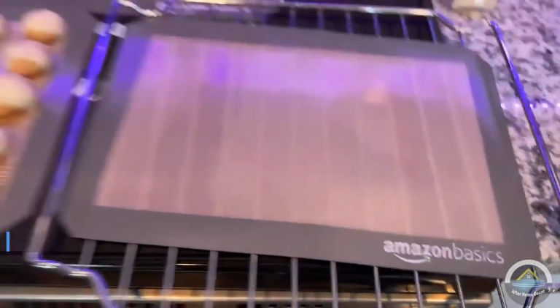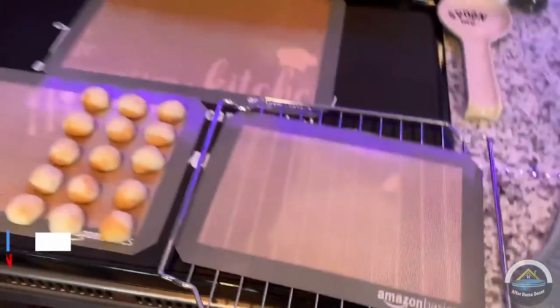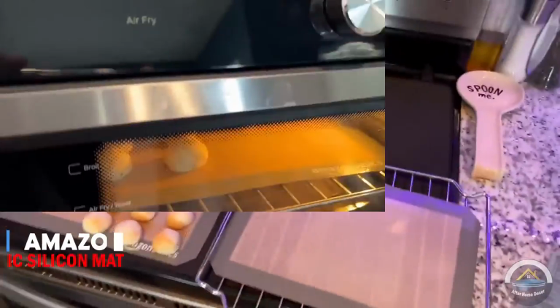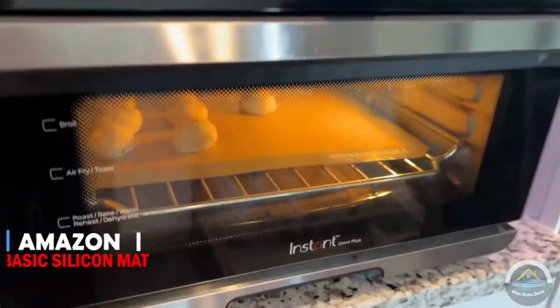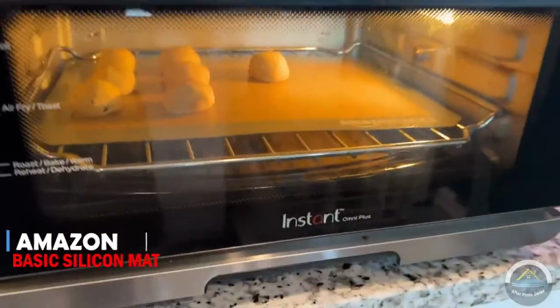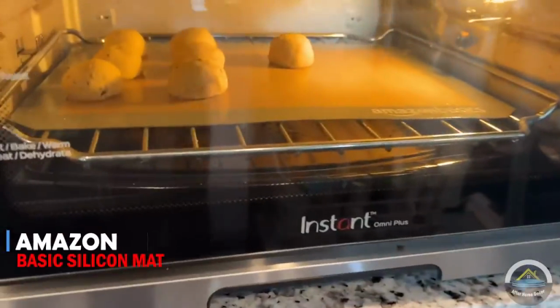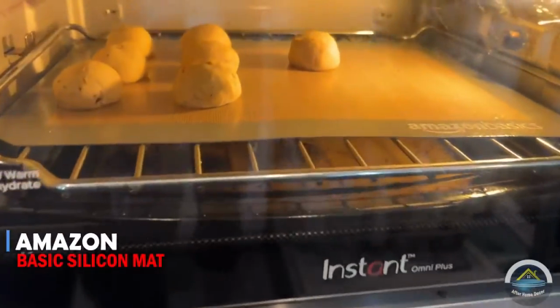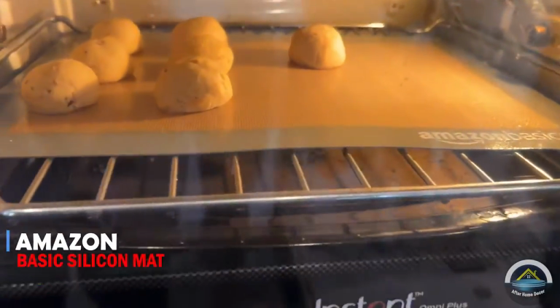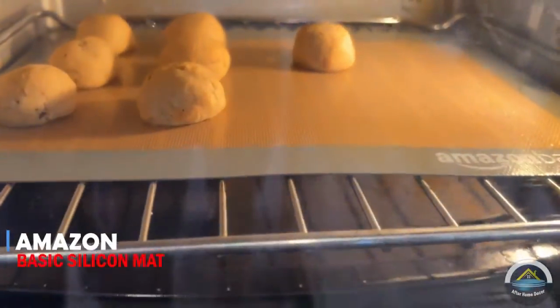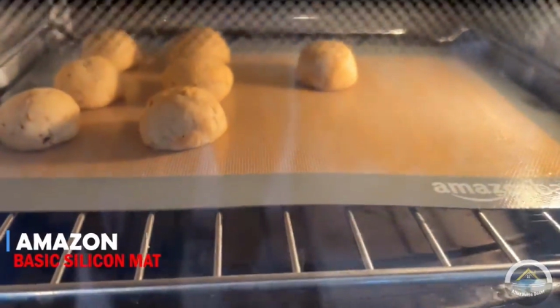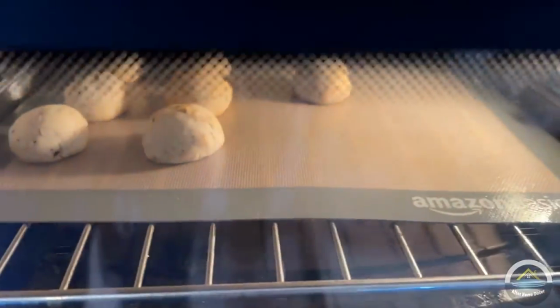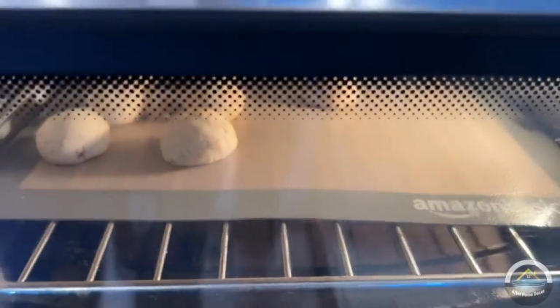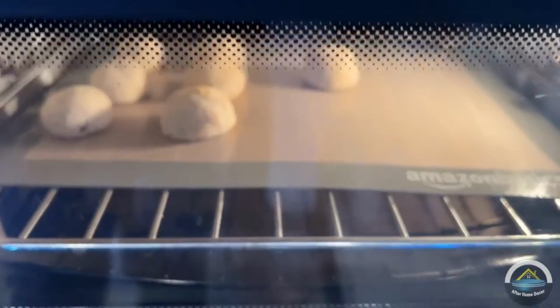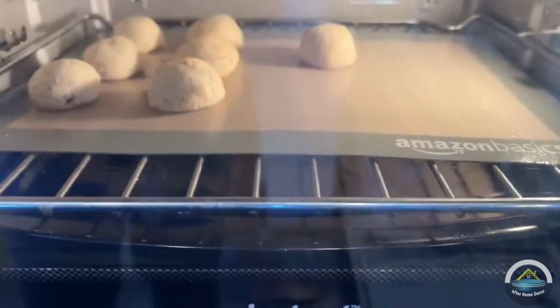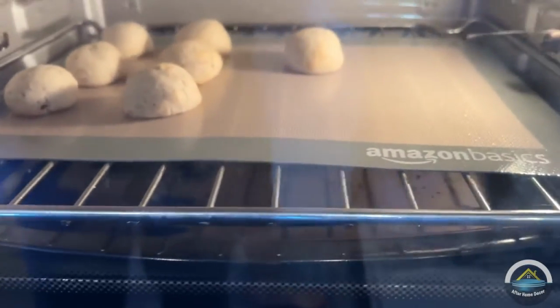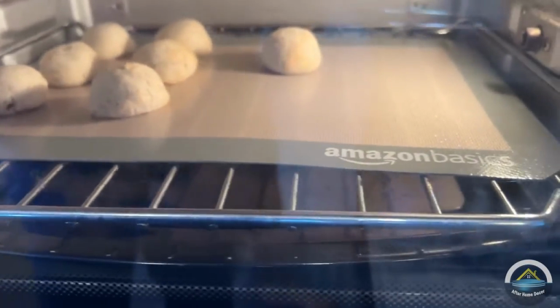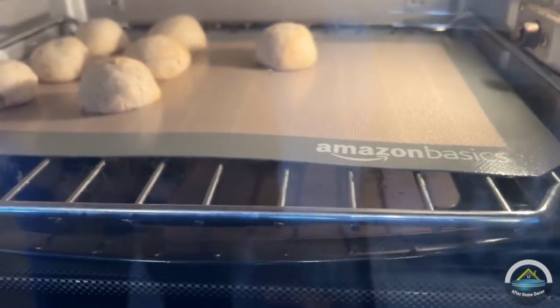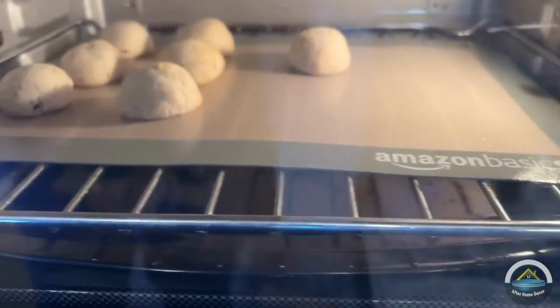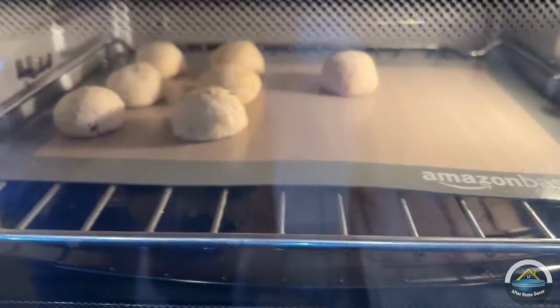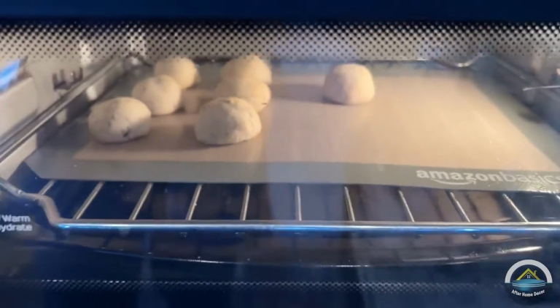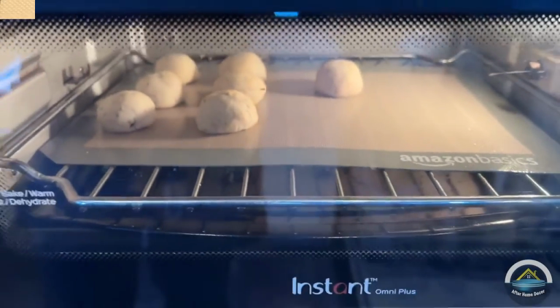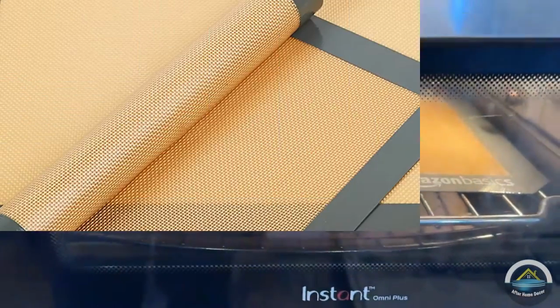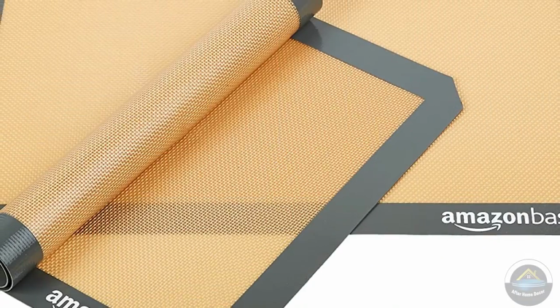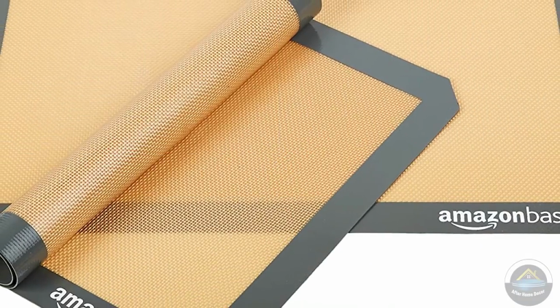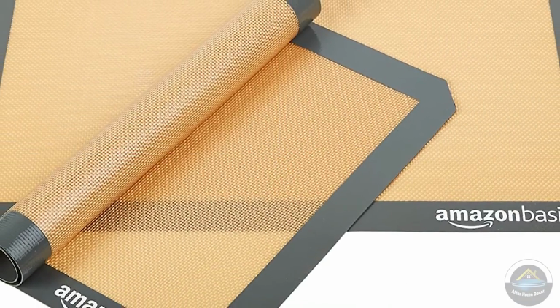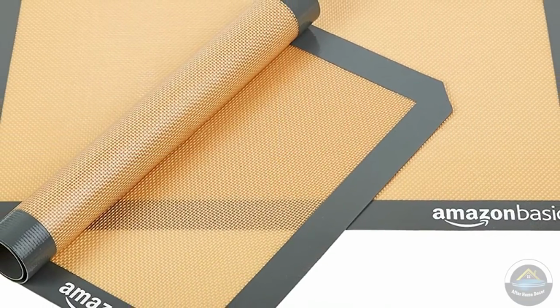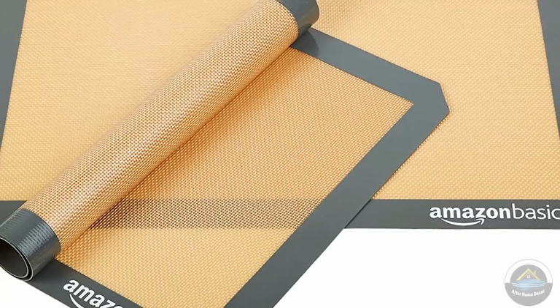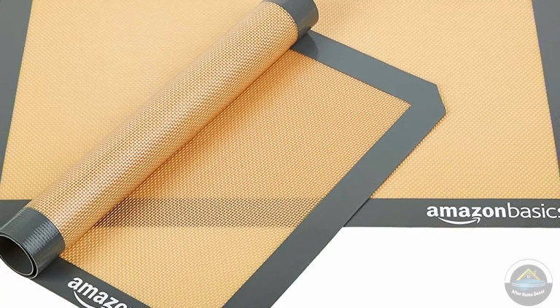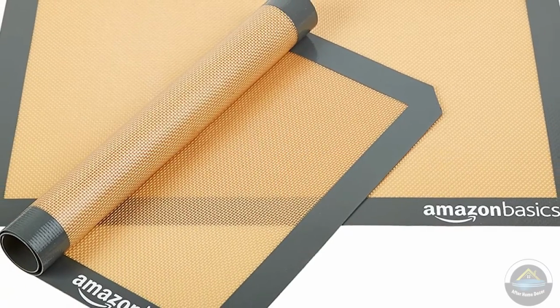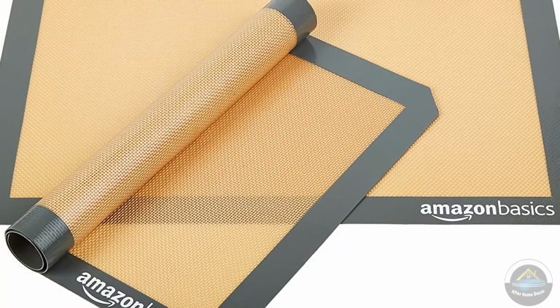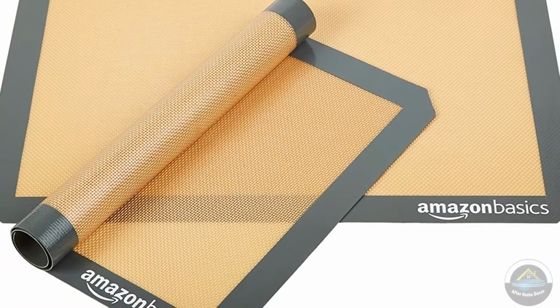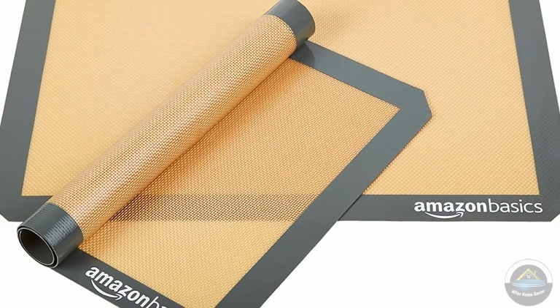Our next product is Amazon Basic silicone non-stick baking mat. This will make your baking so much easier. About half of the baking problems will be solved. Easy to clean with soap and warm water.